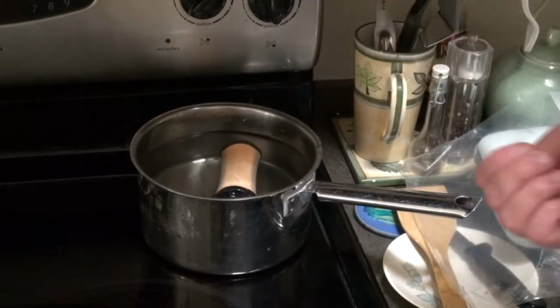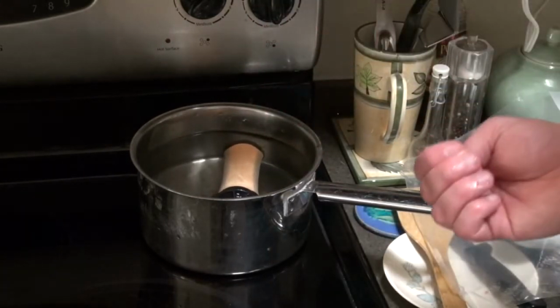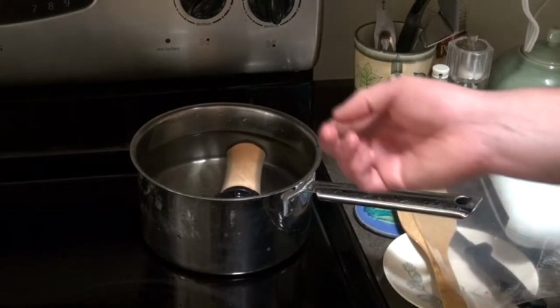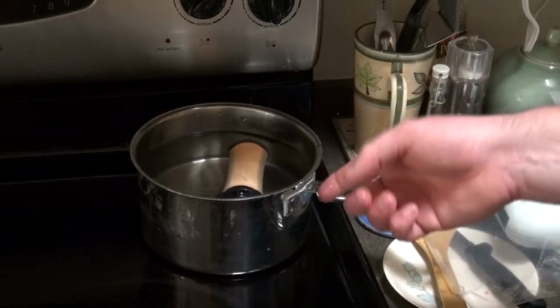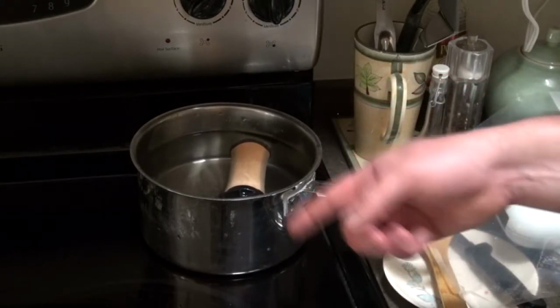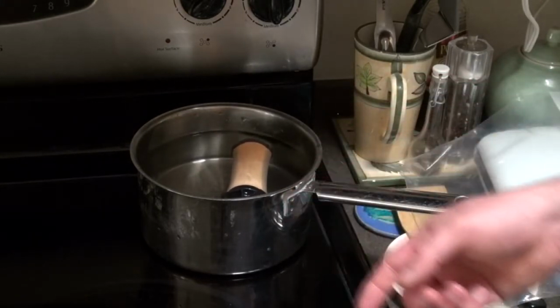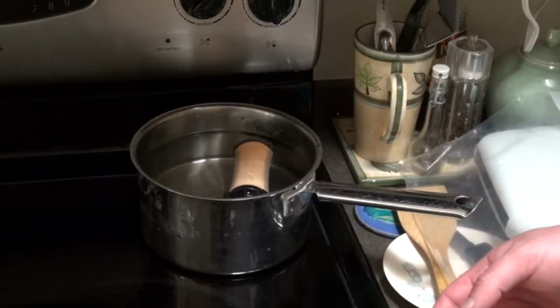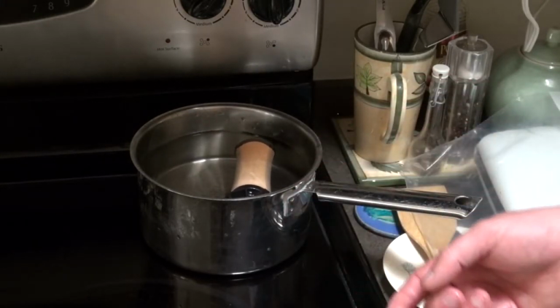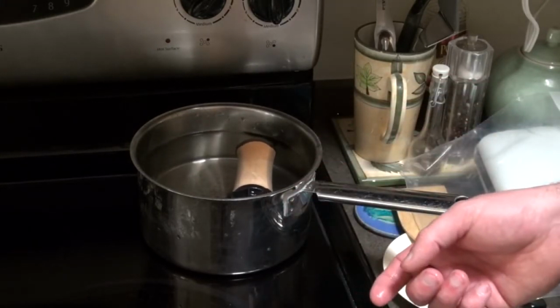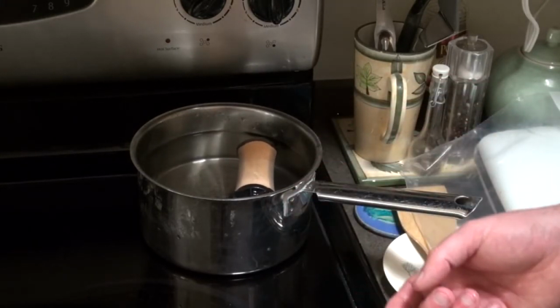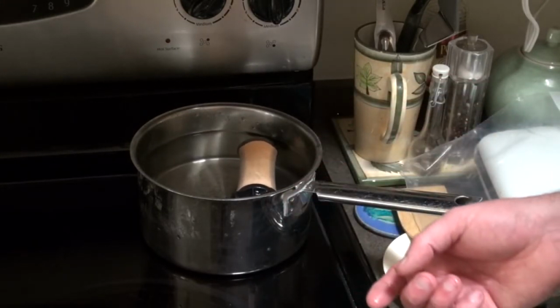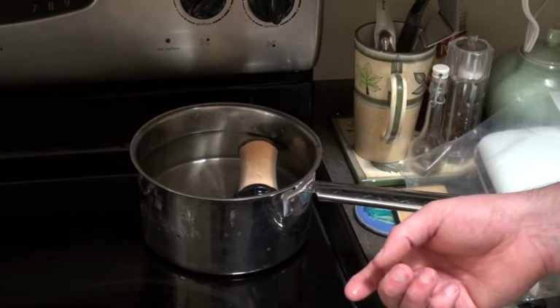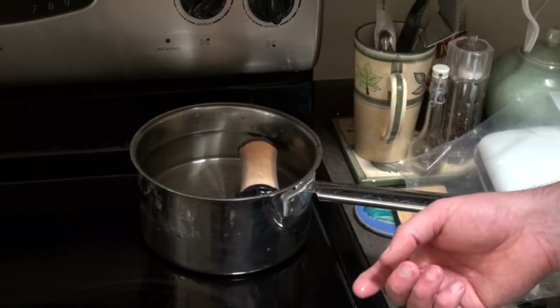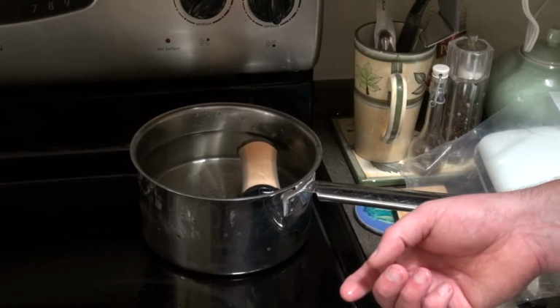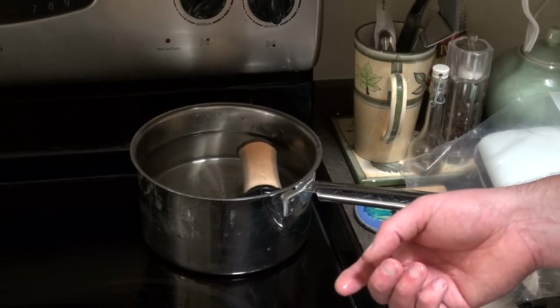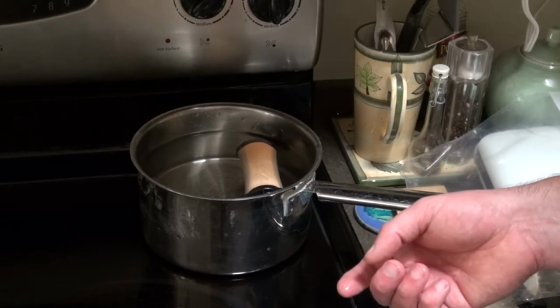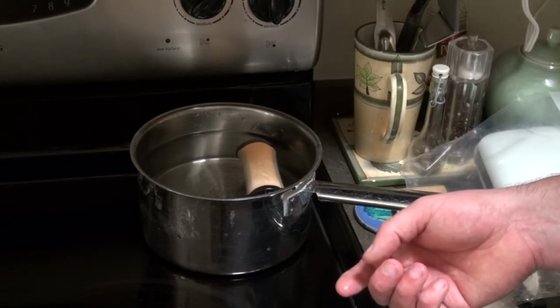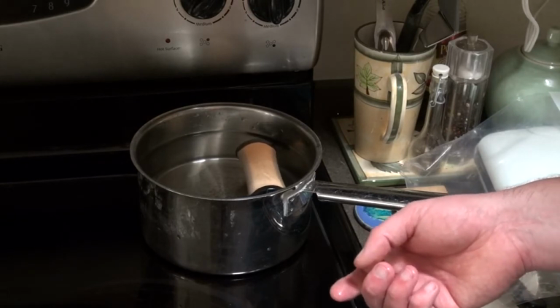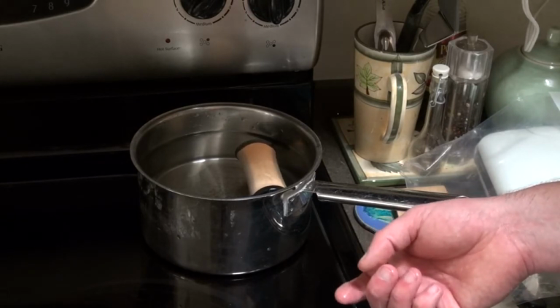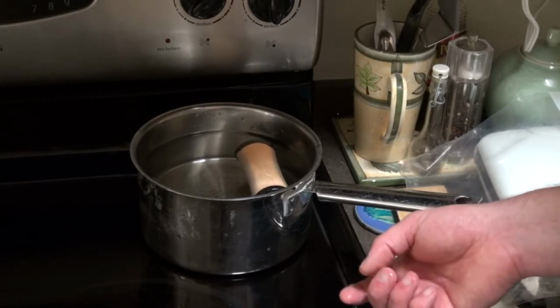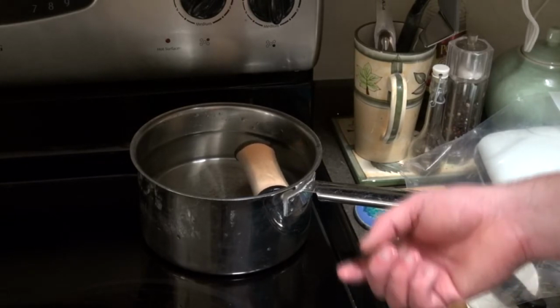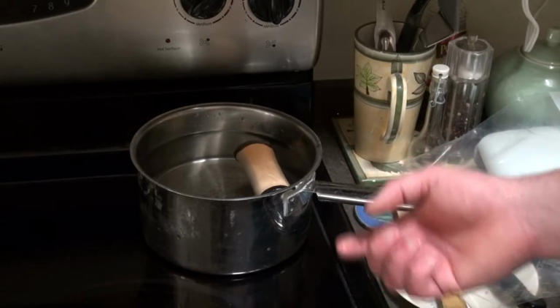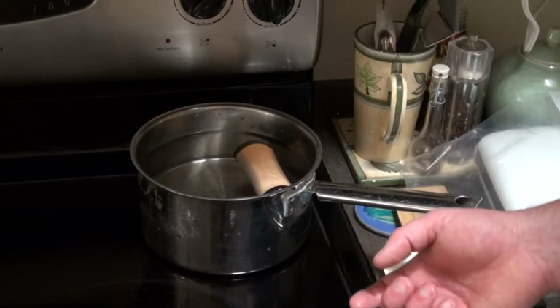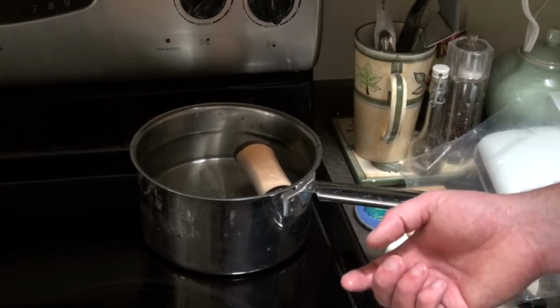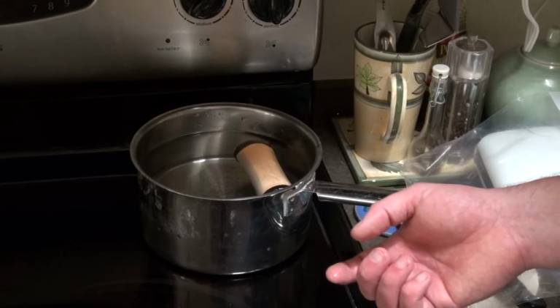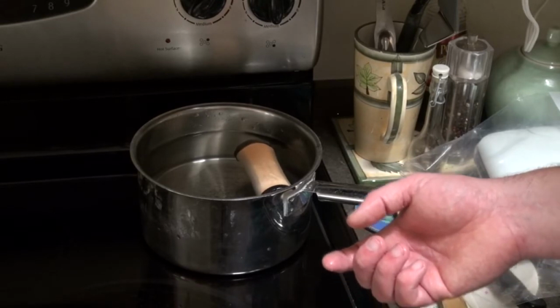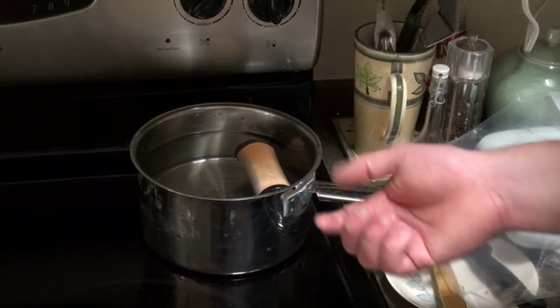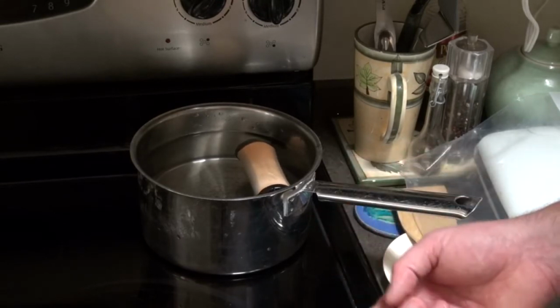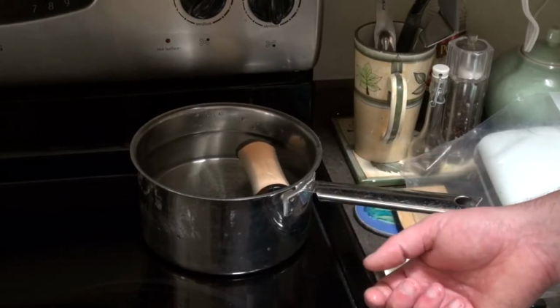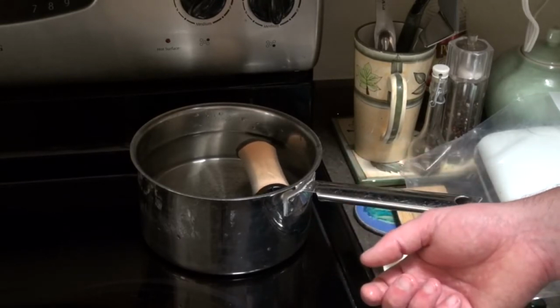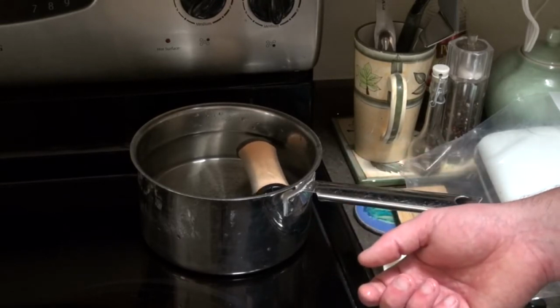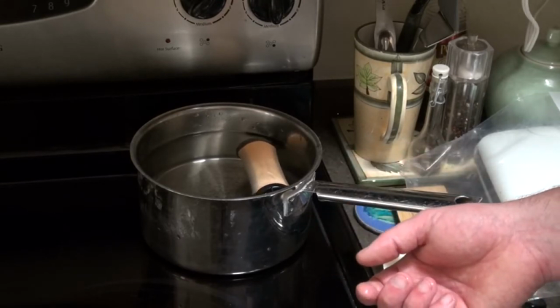One thing — you don't want to drop it into boiling water because then you'll get thermal shock and you could crack the filter. Because they're pretty robust except for shock. If you drop it, break it, or go from hot to cold or cold to hot.